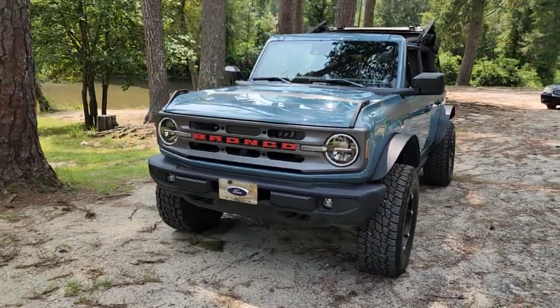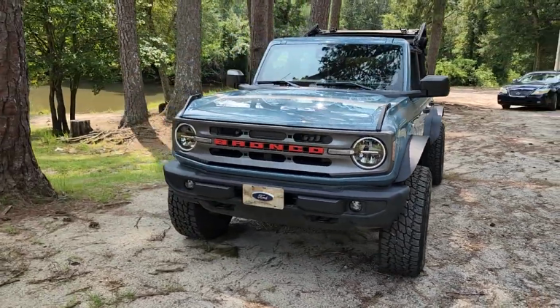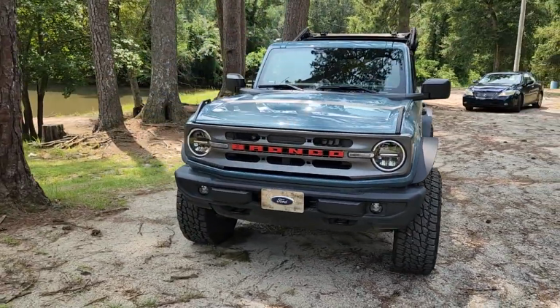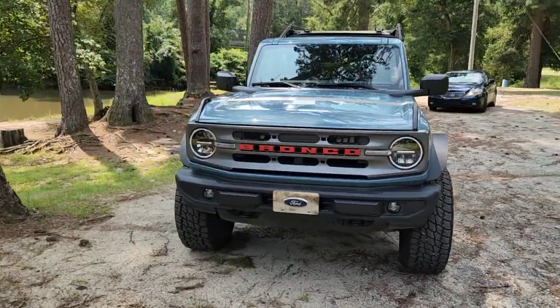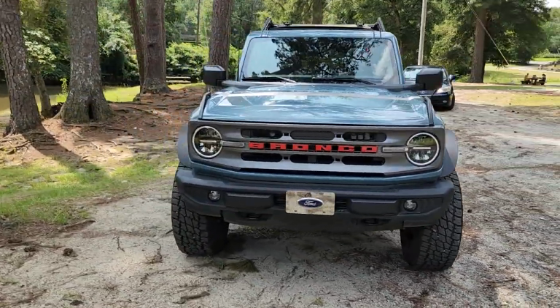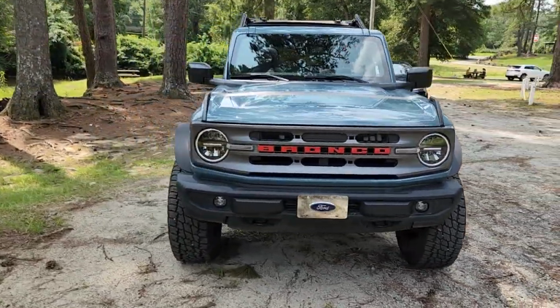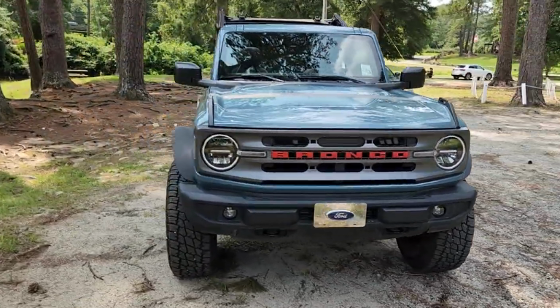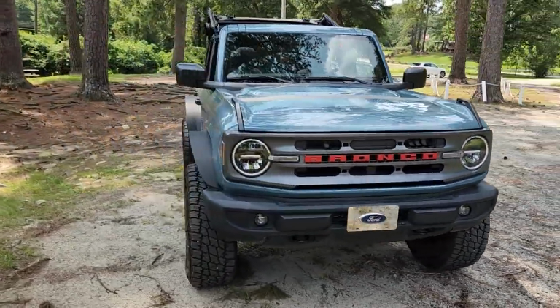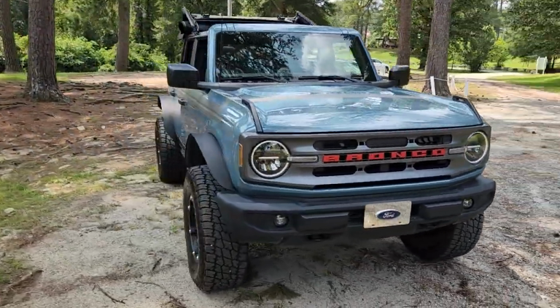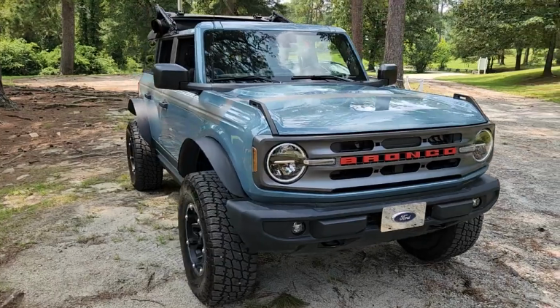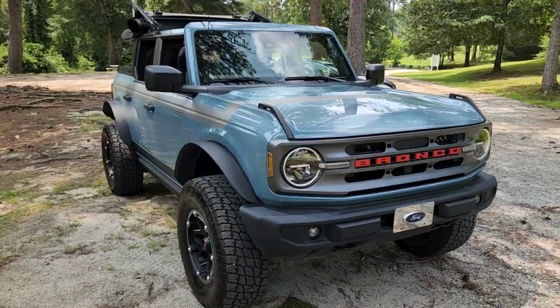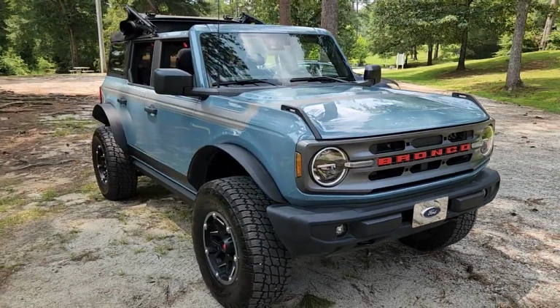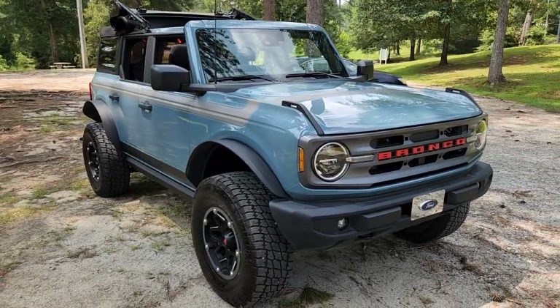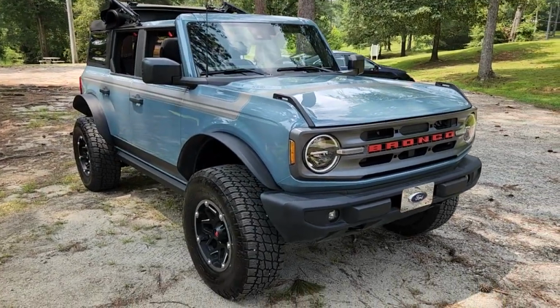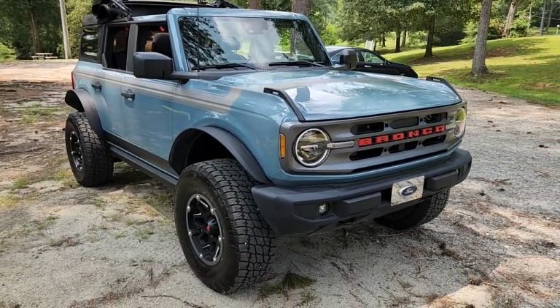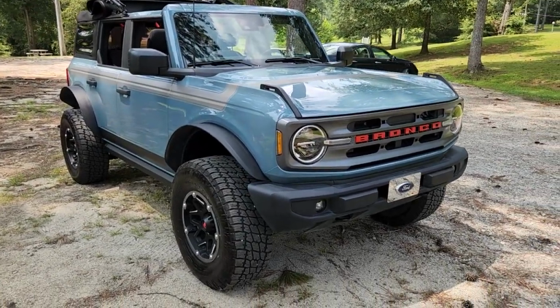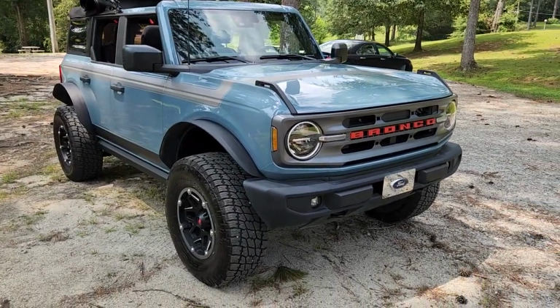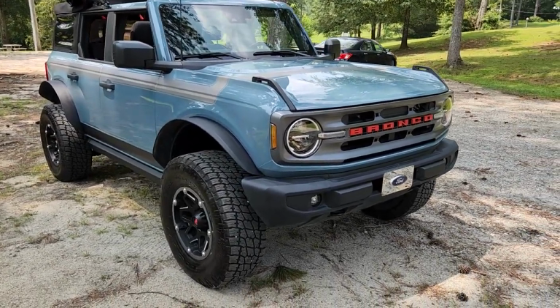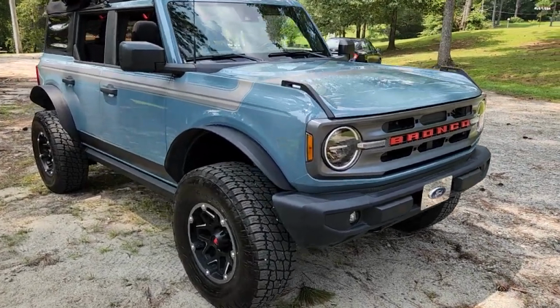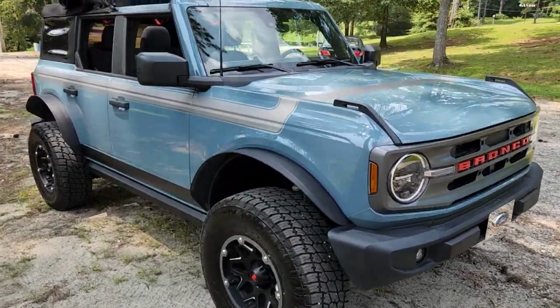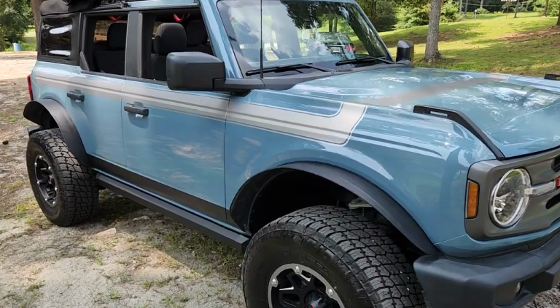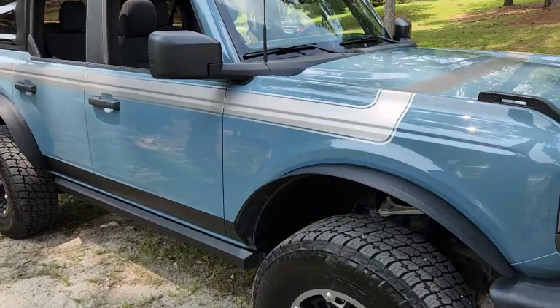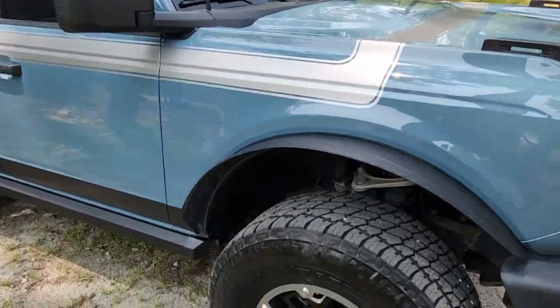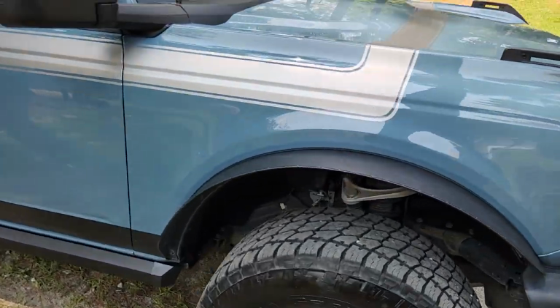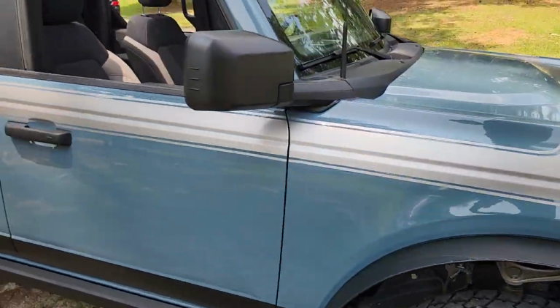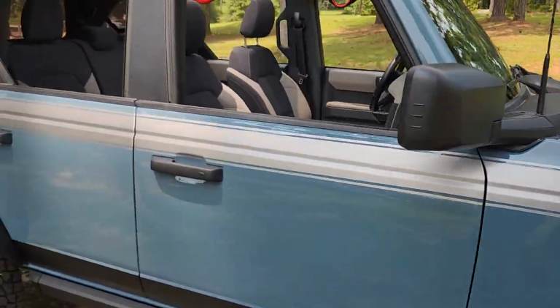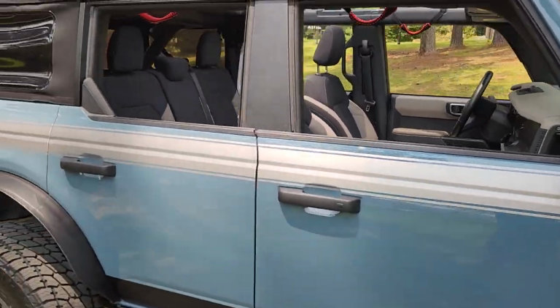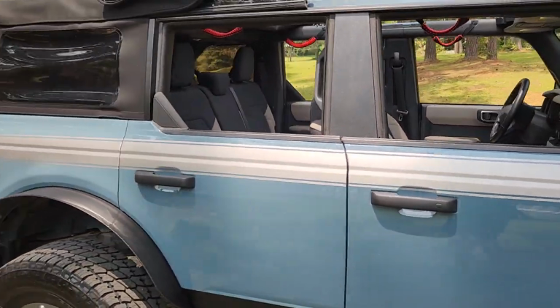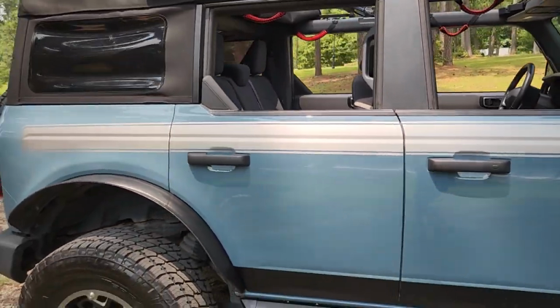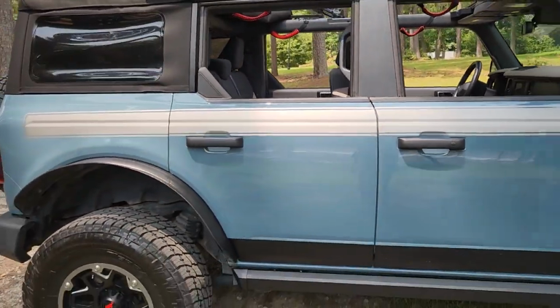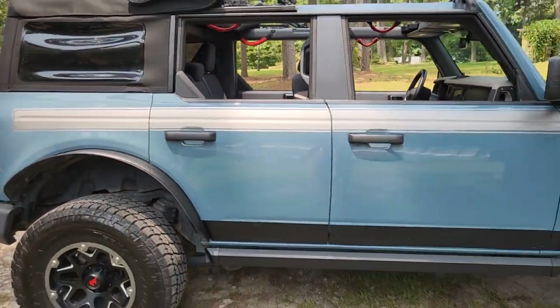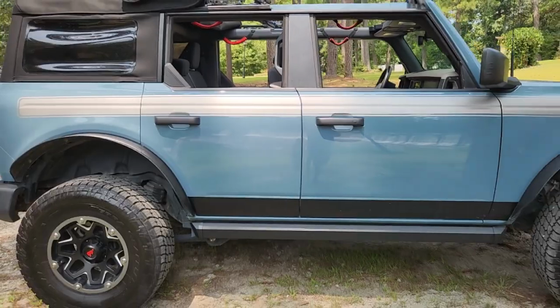We got it in August of 2021. It's got another year left on the bumper-to-bumper warranty — three-year, 36,000-mile — and then another three years left on the five-year, 60,000-mile warranty.